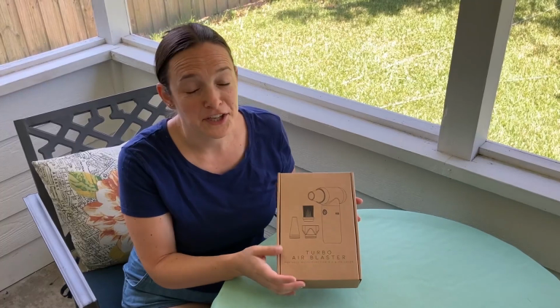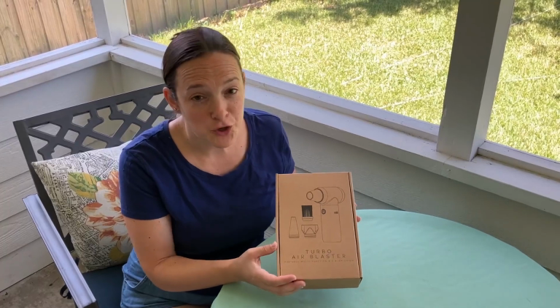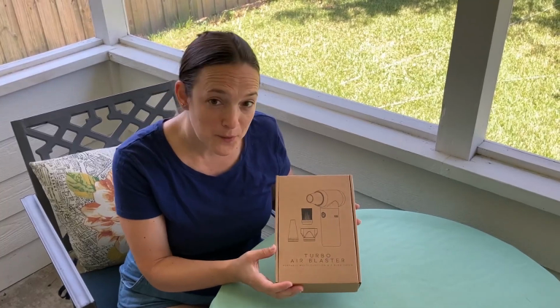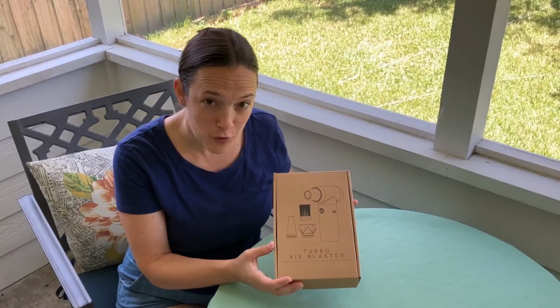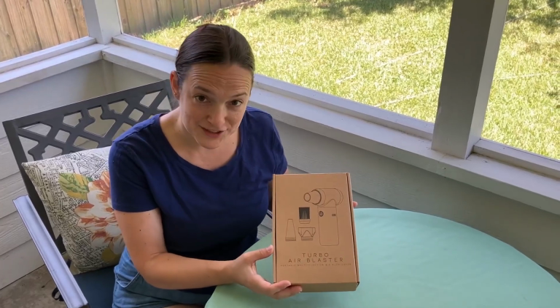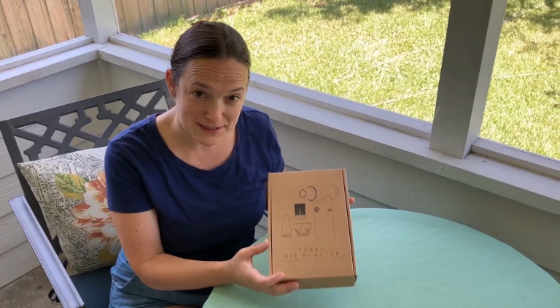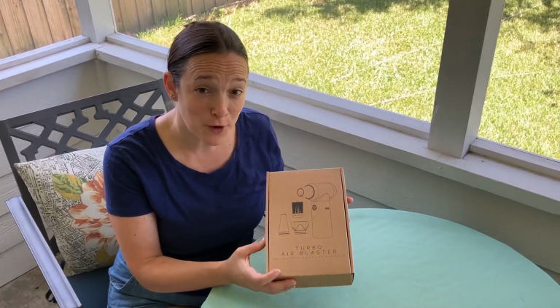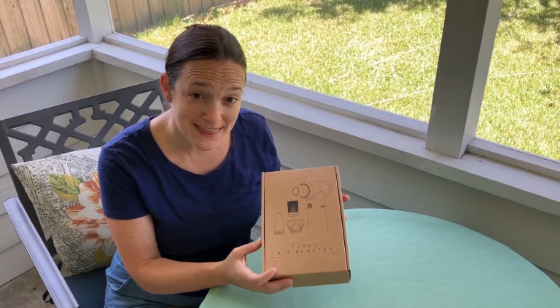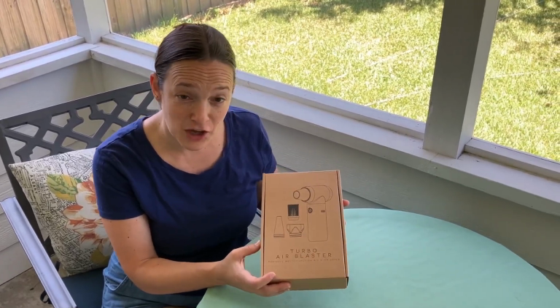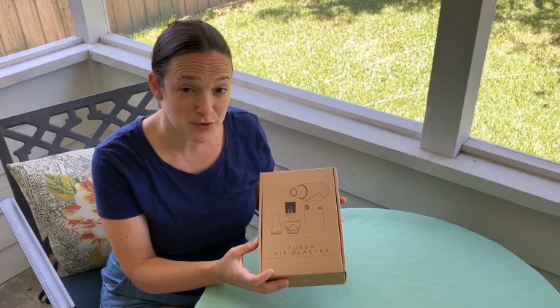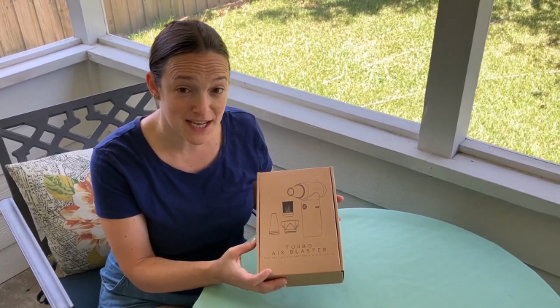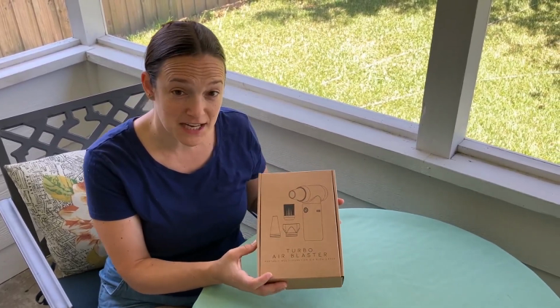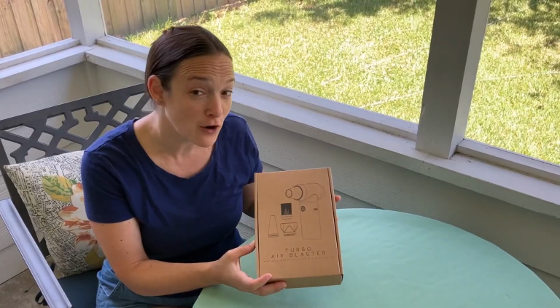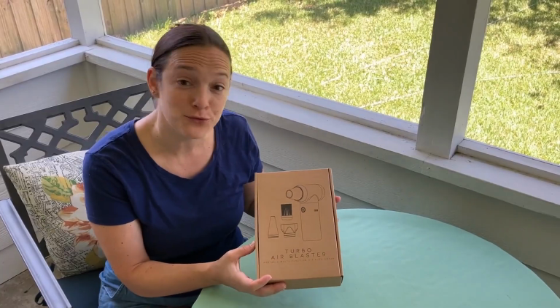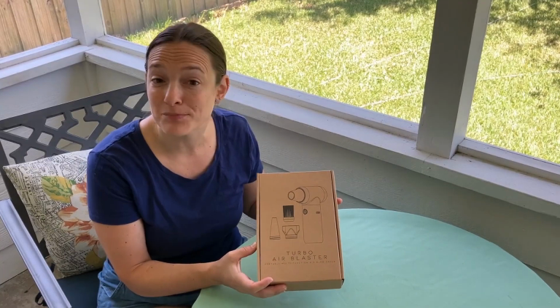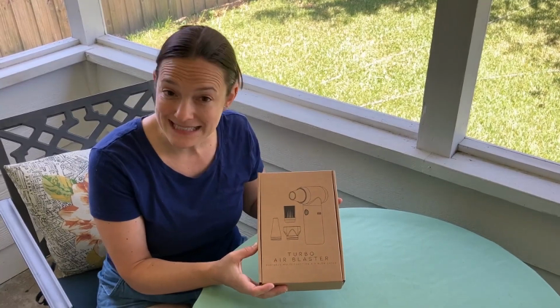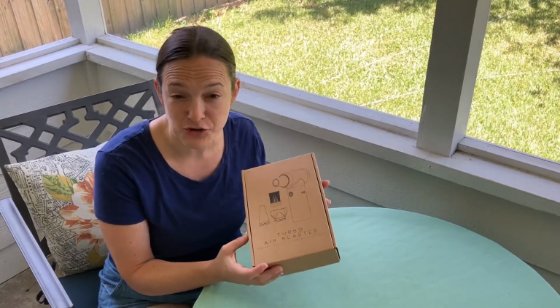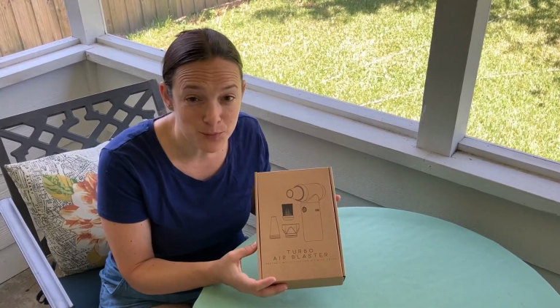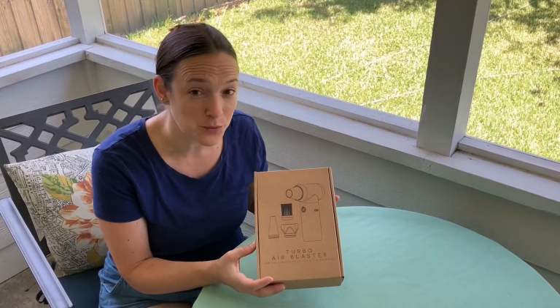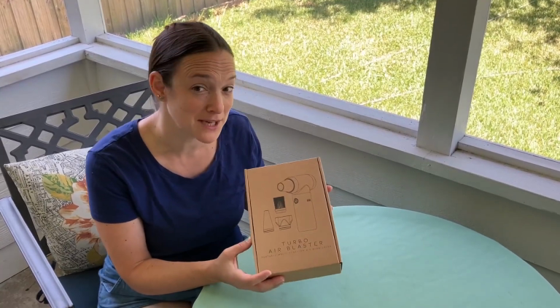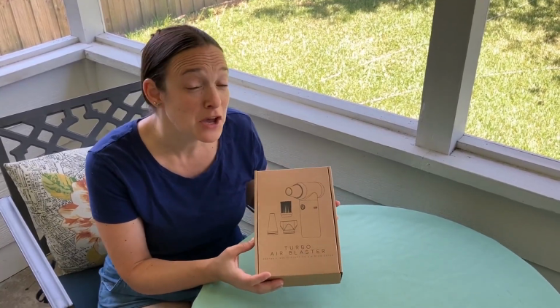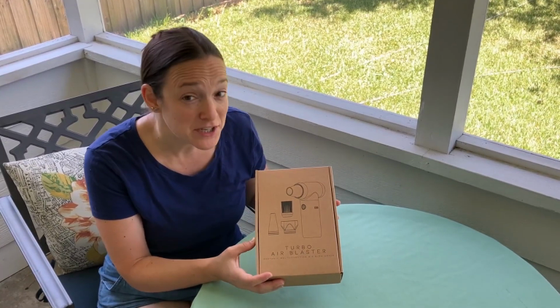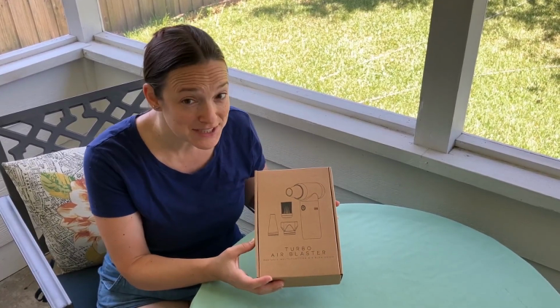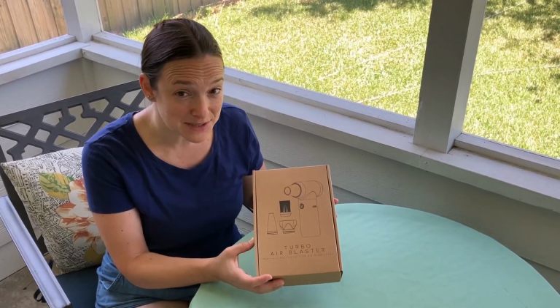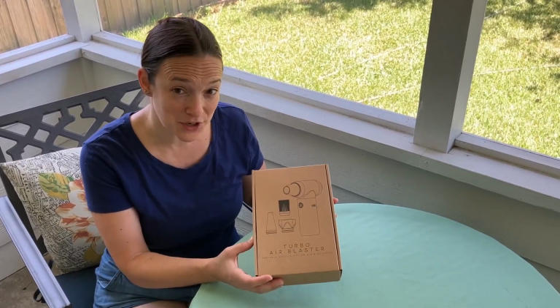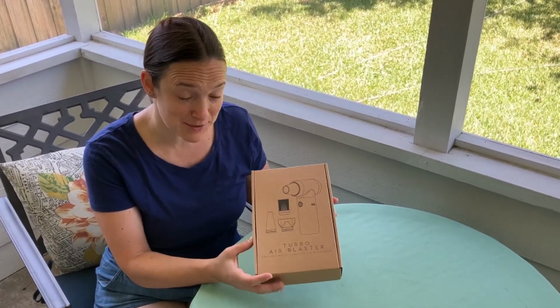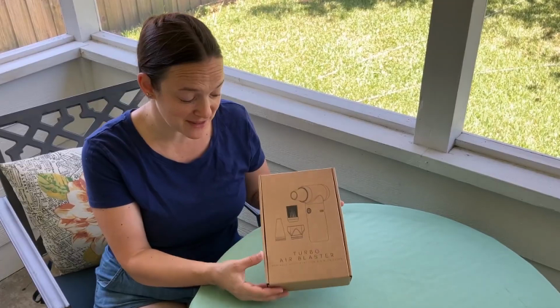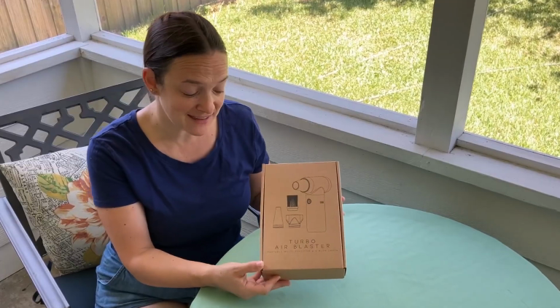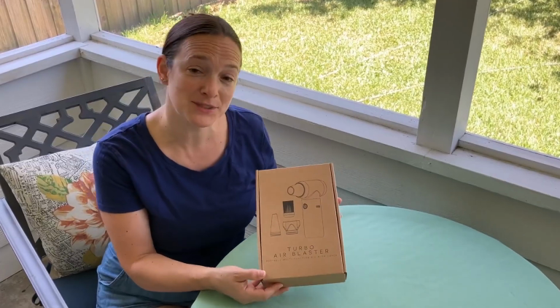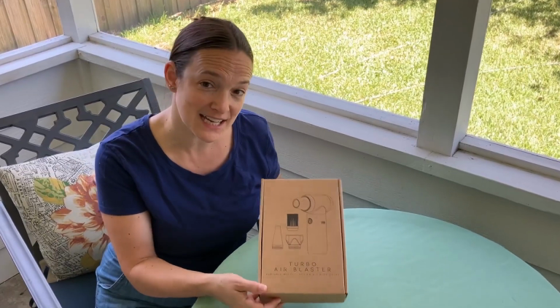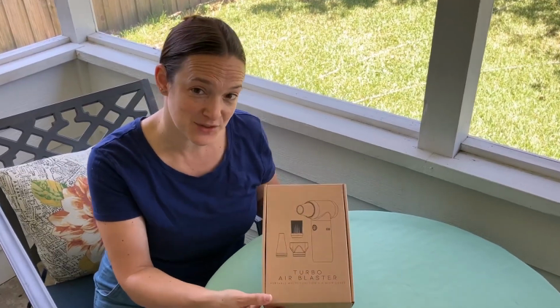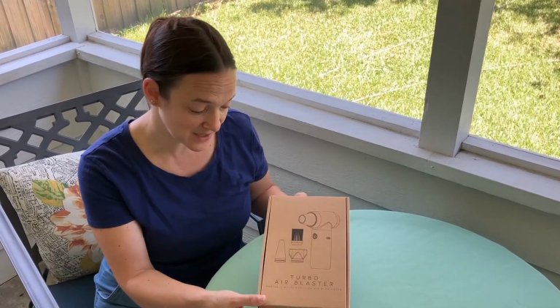The Turbo Aero Blaster is the perfect thing to get dust out of hard to reach places like your keyboard or some windowsills. We're going to demonstrate that. This was sent to us for this video.